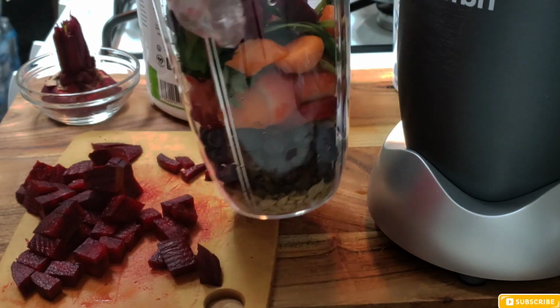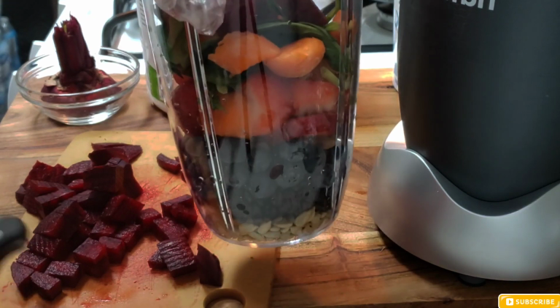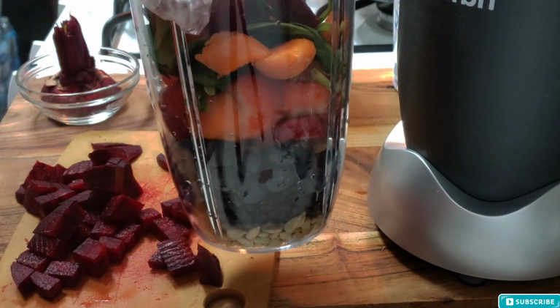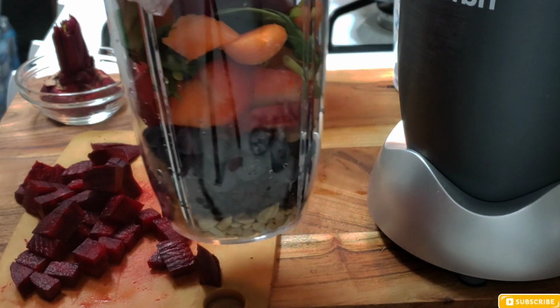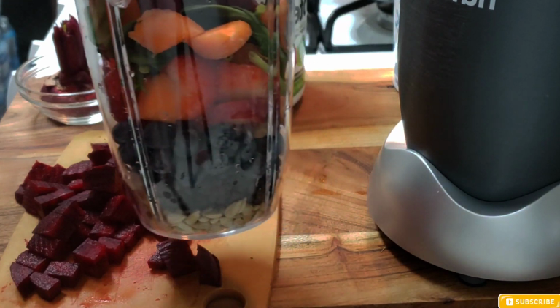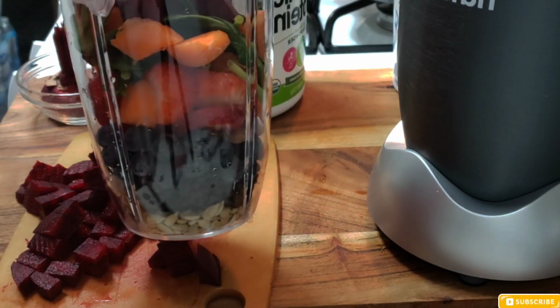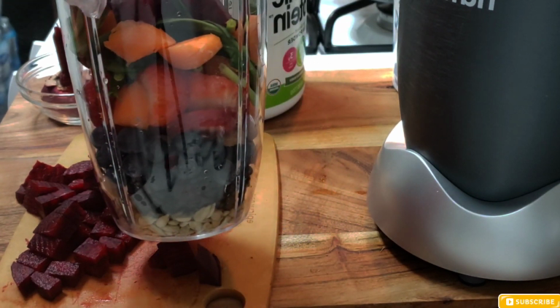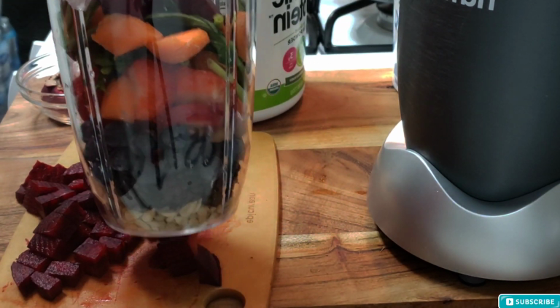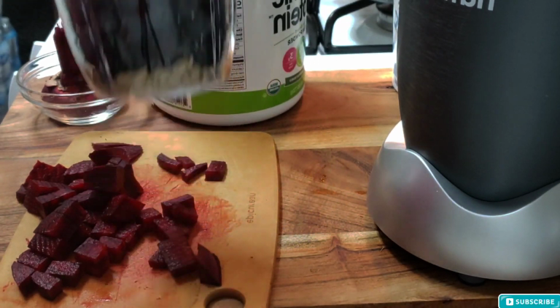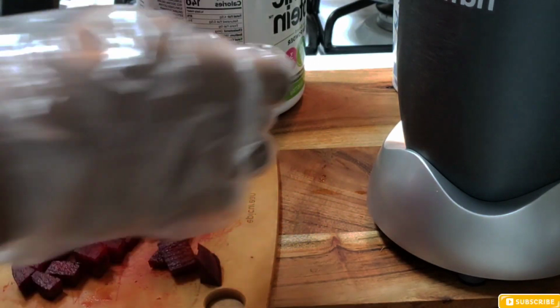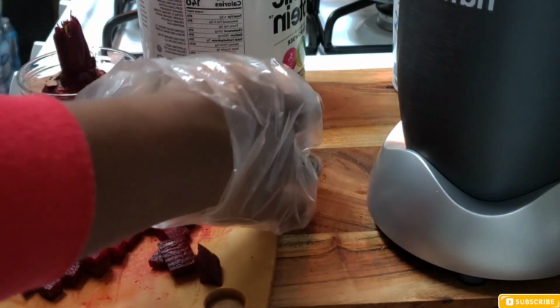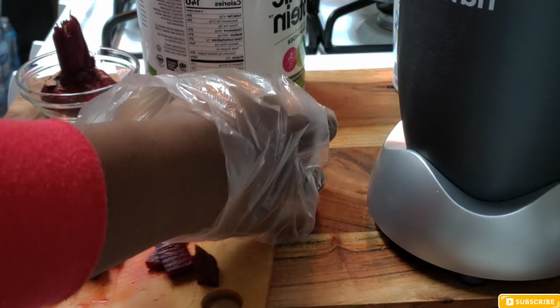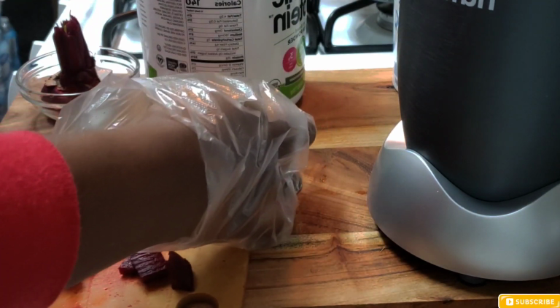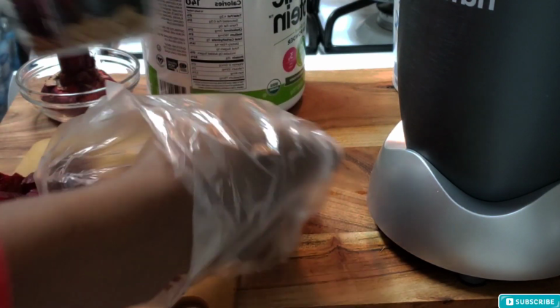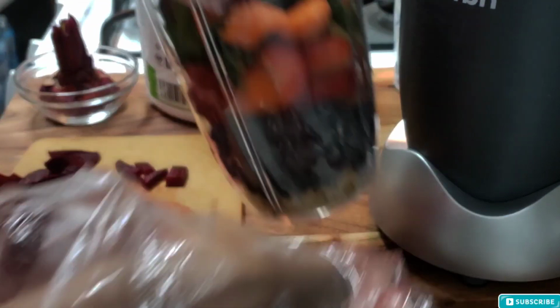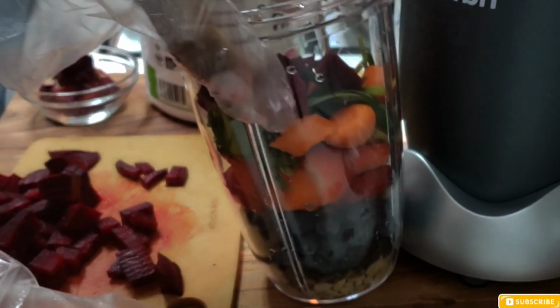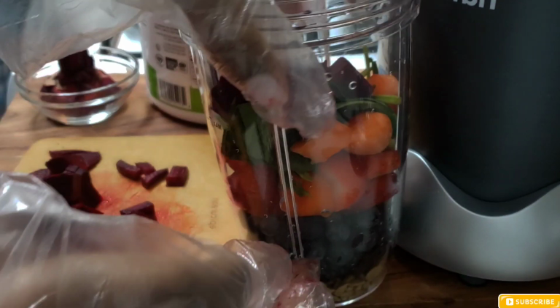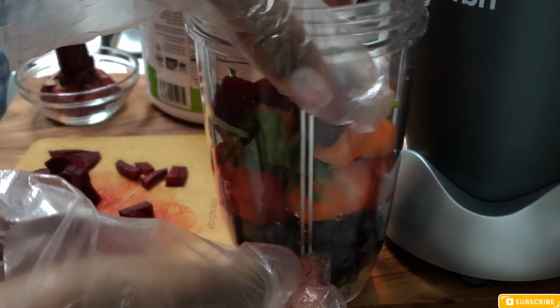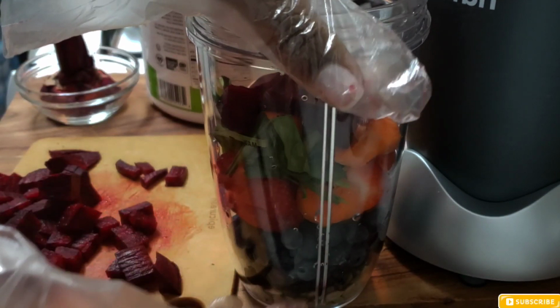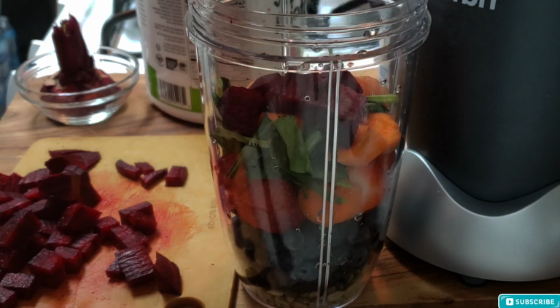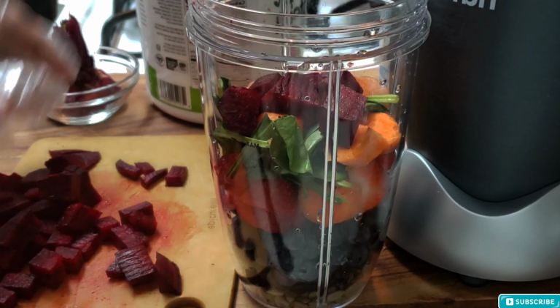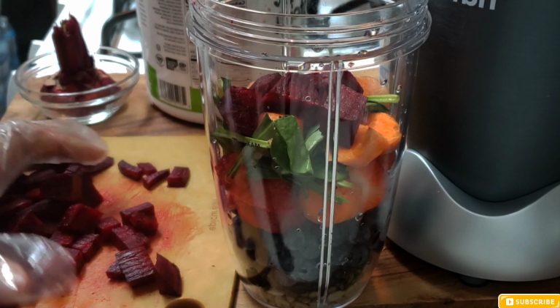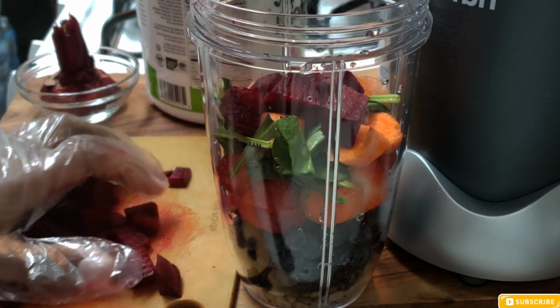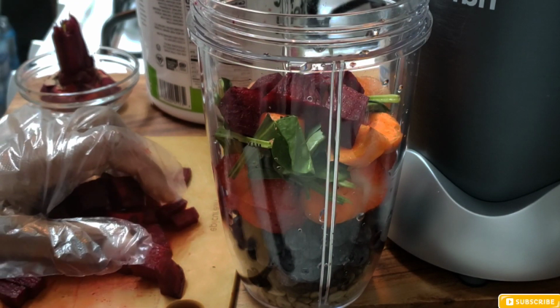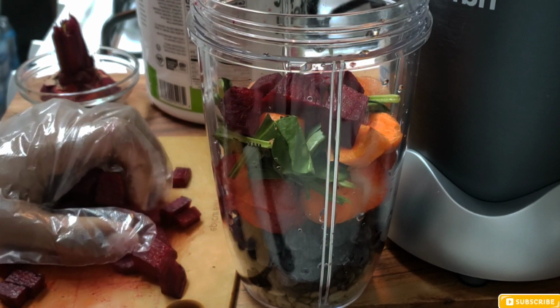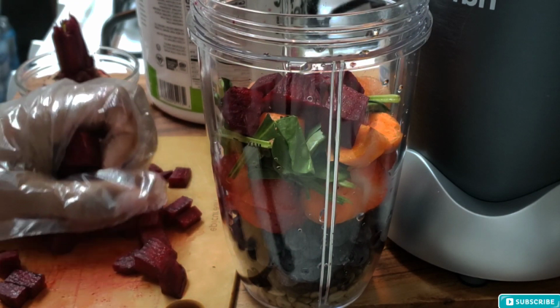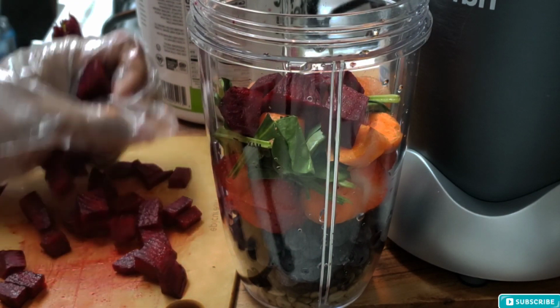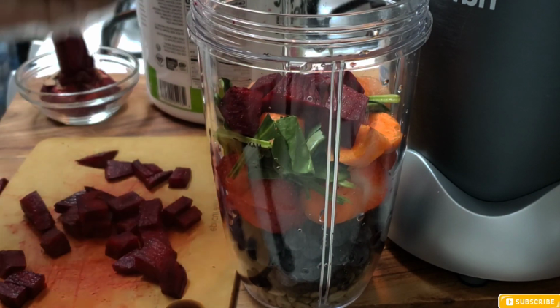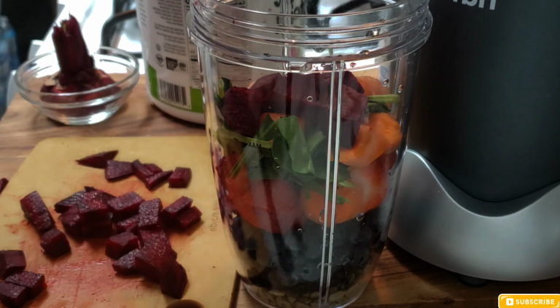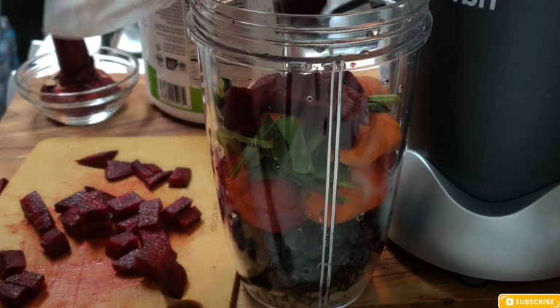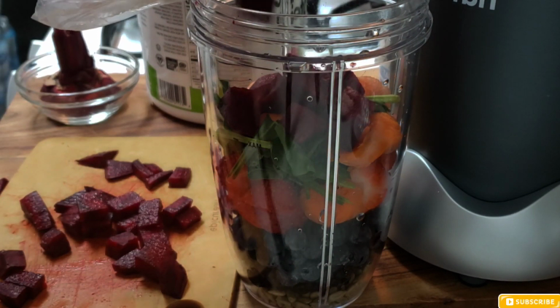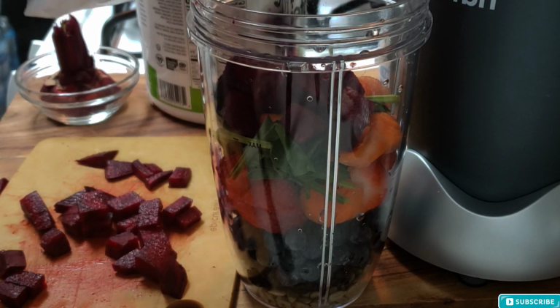Okay guys, so everything is right there, it's done. I'm just going to put that to the side and take some of the beet and put it right in the cup.